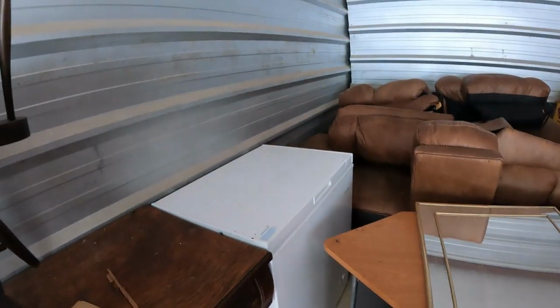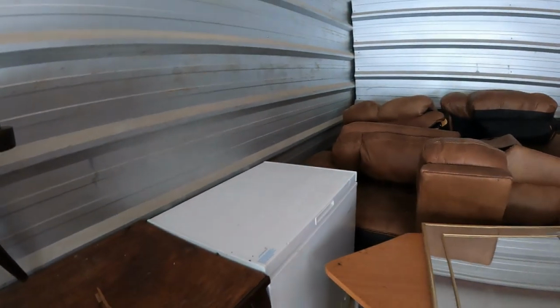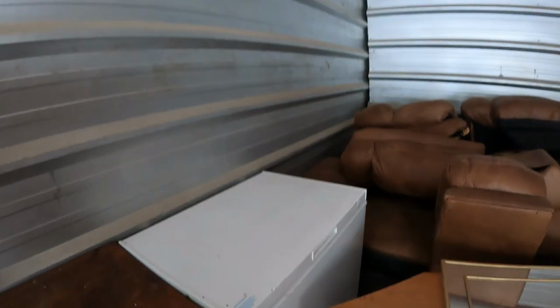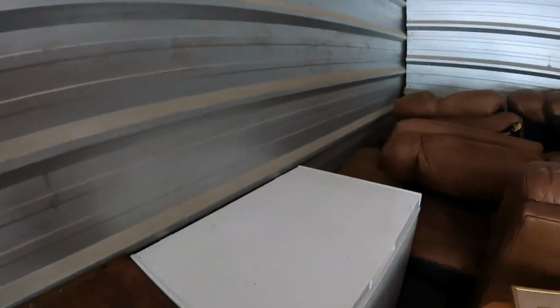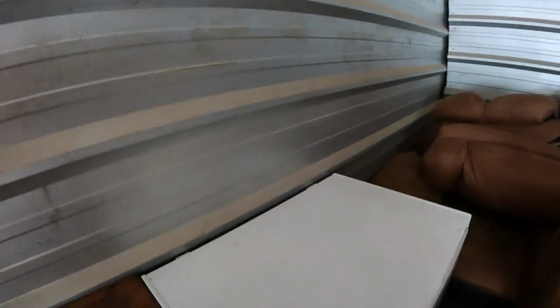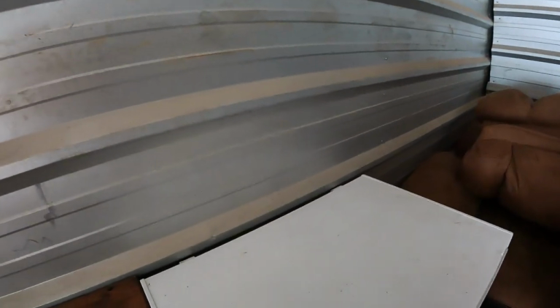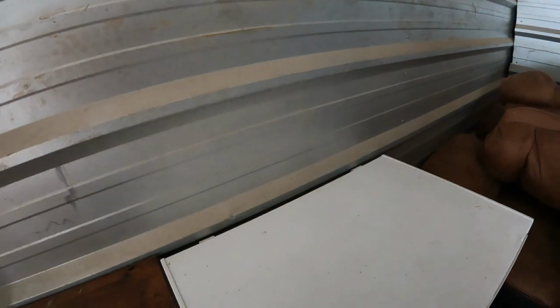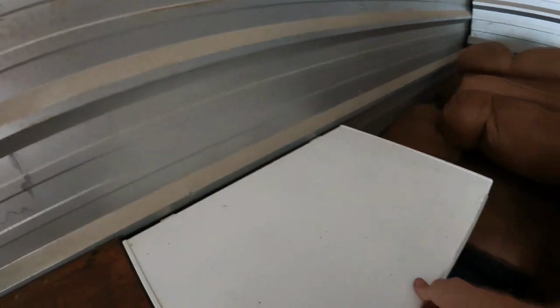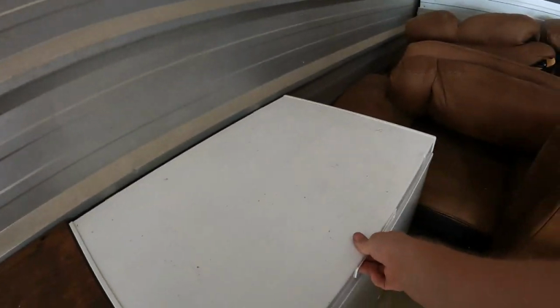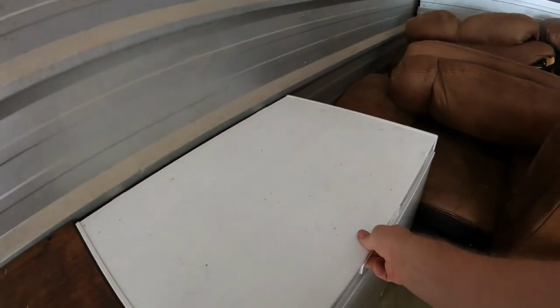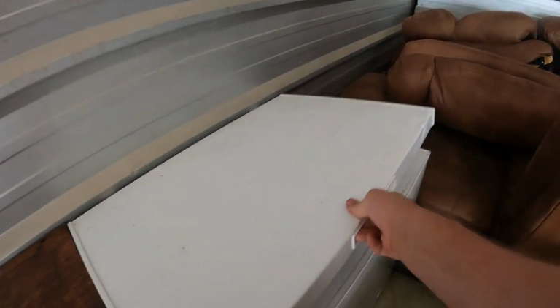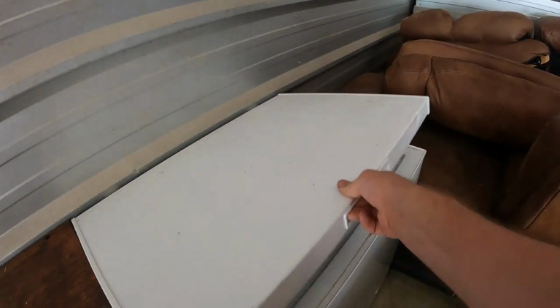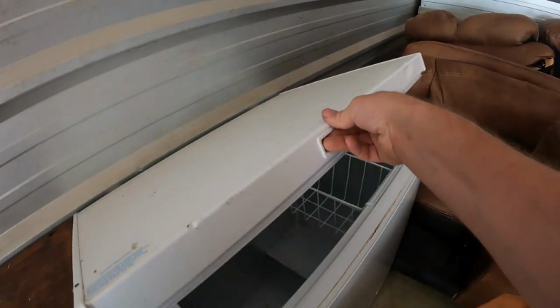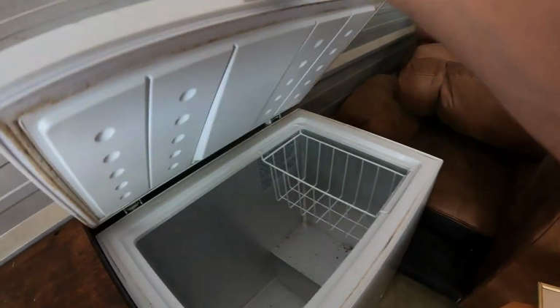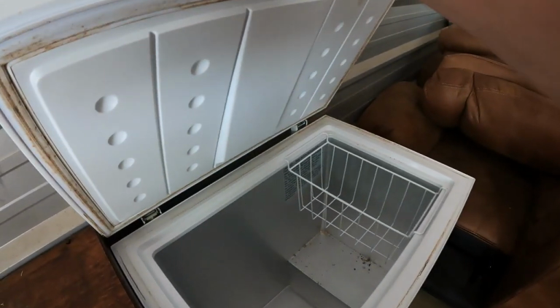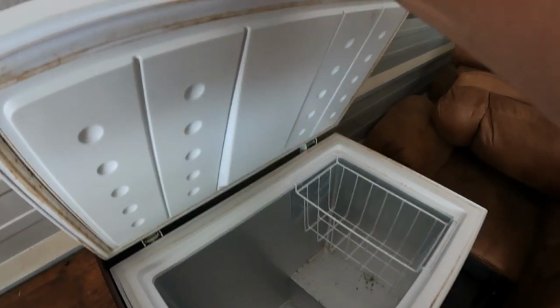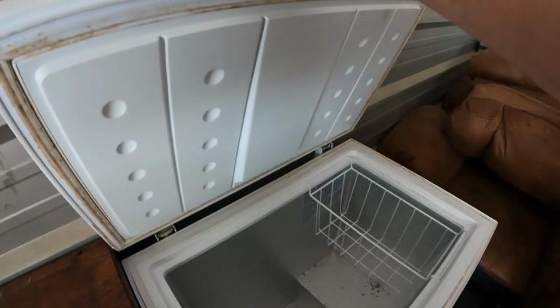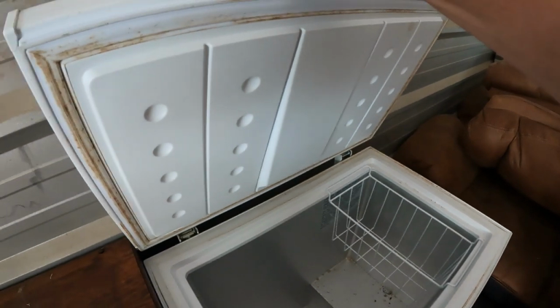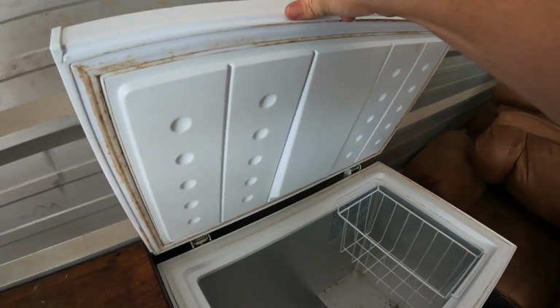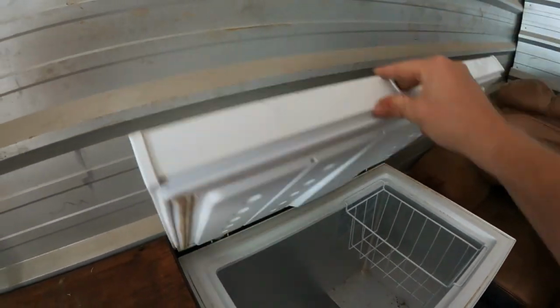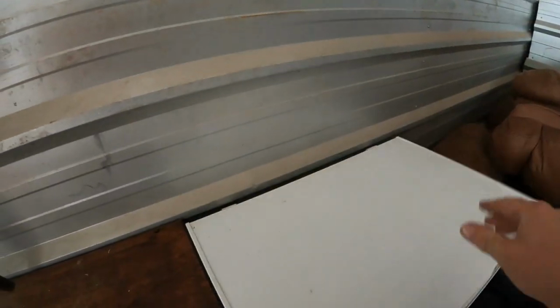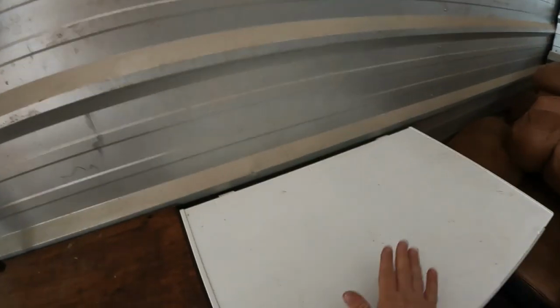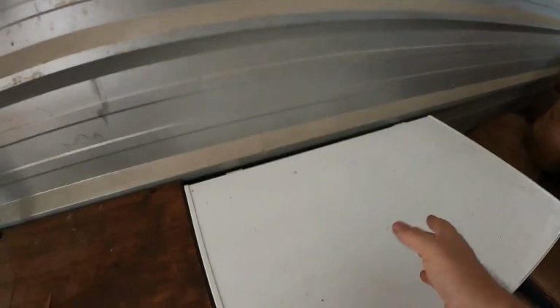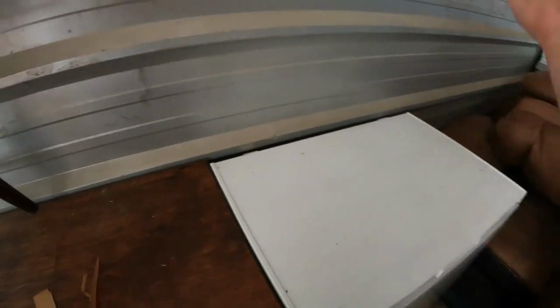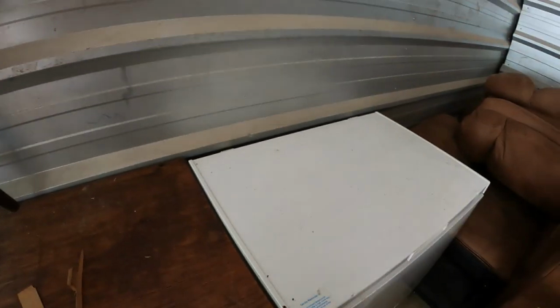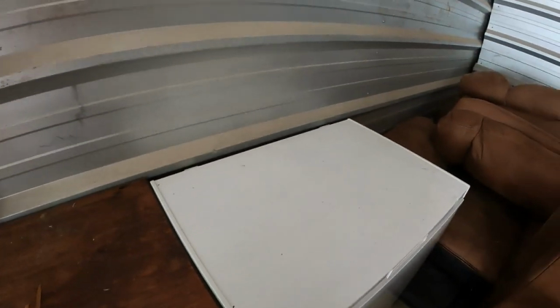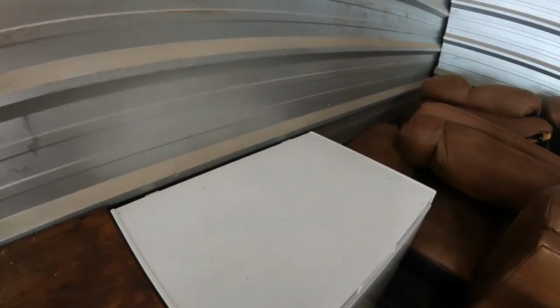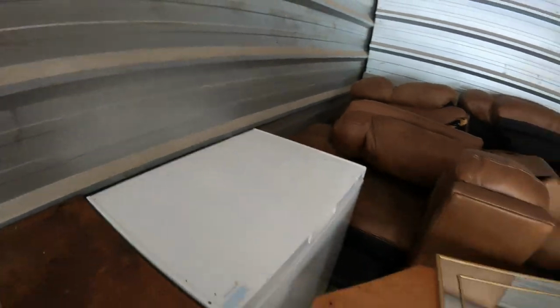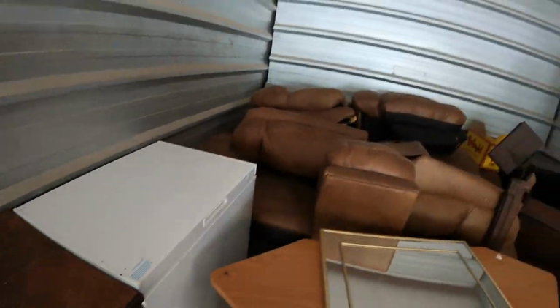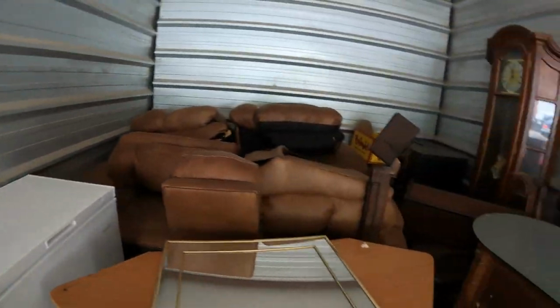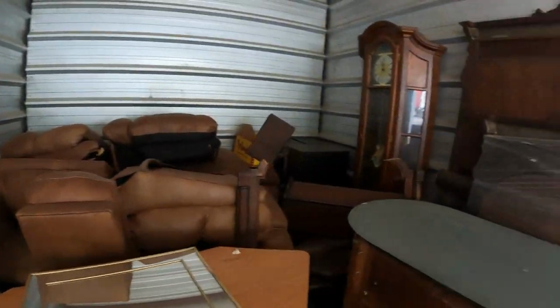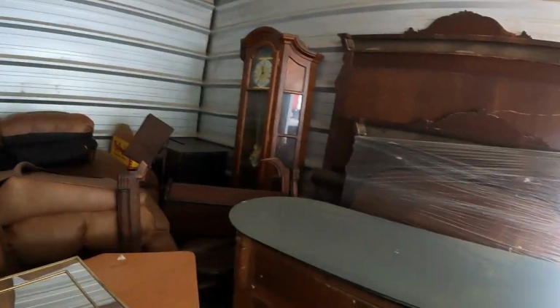What do we think is in the freezer? Thankfully nothing — and it's pretty clean overall. That's one of the easiest things there is to sell: chest freezers. Everybody wants them.